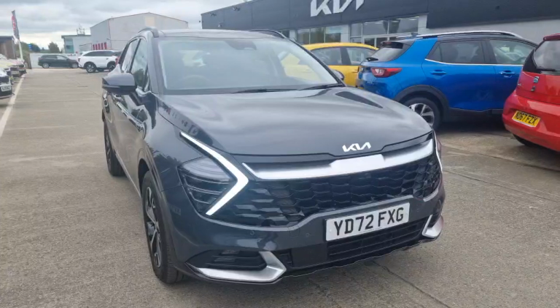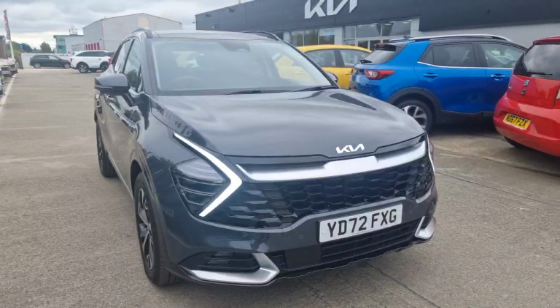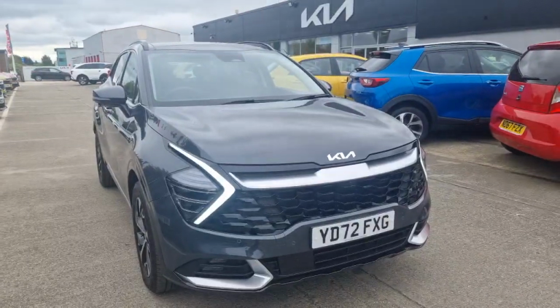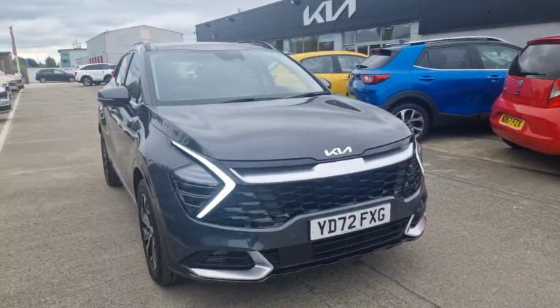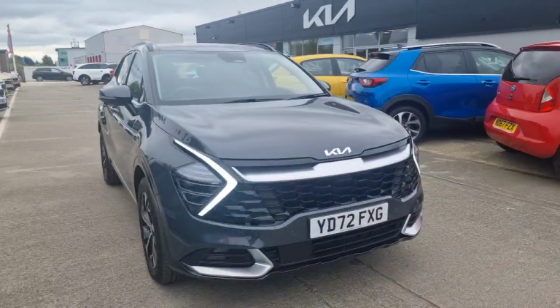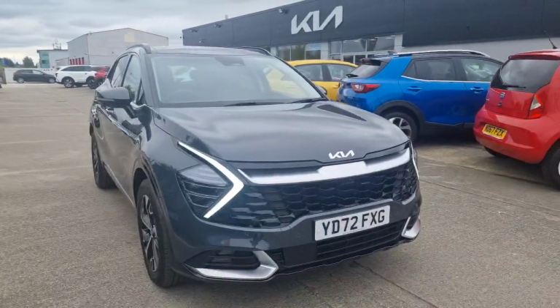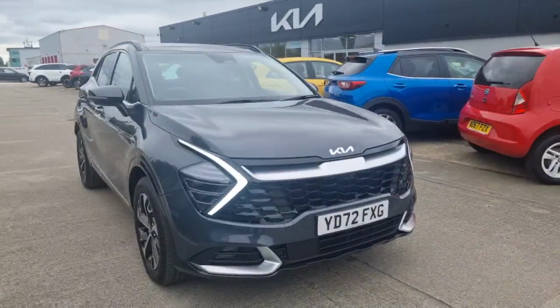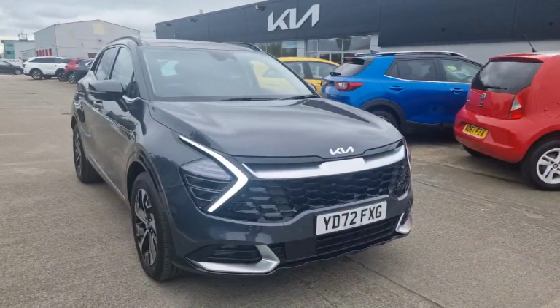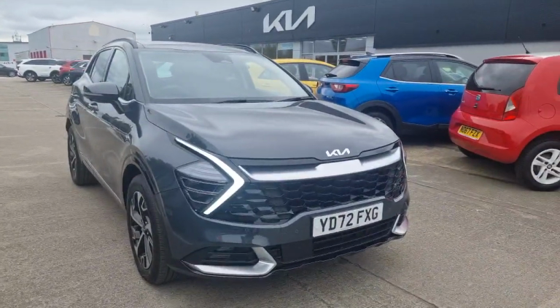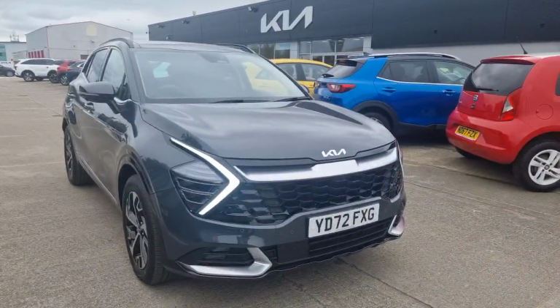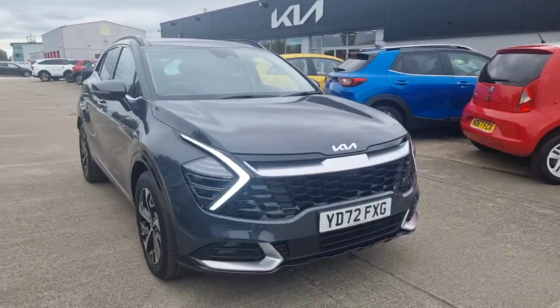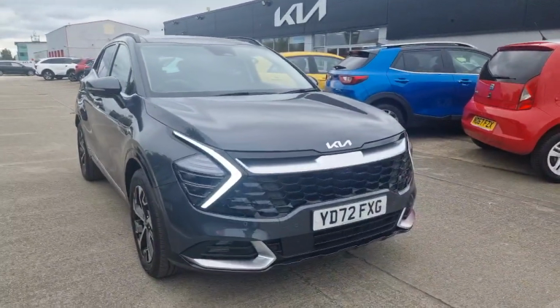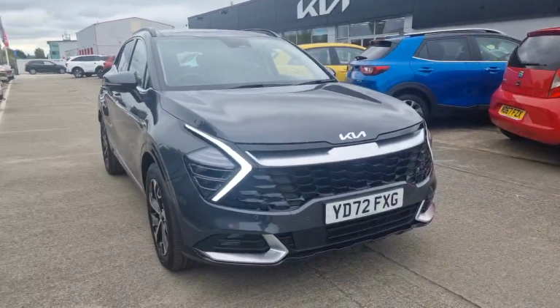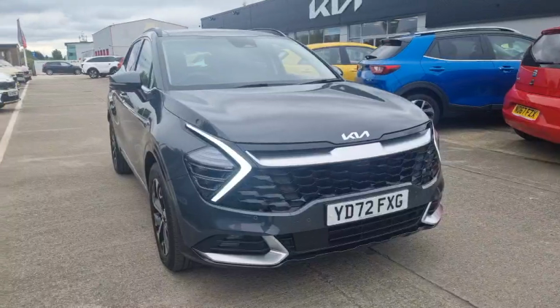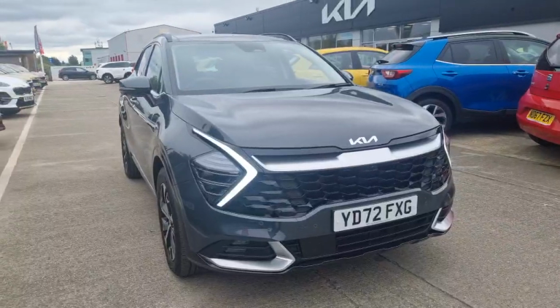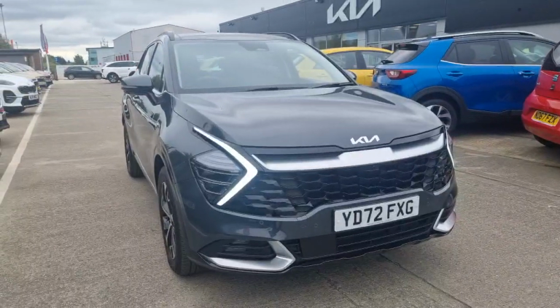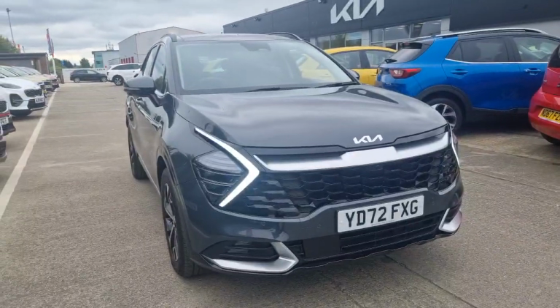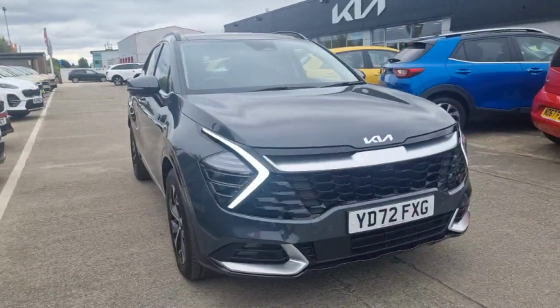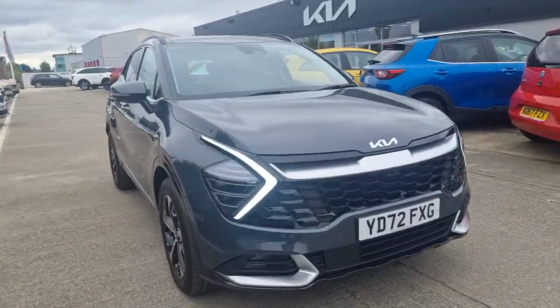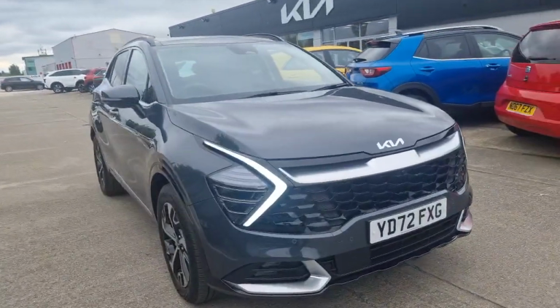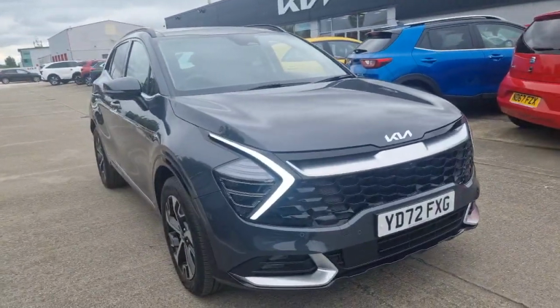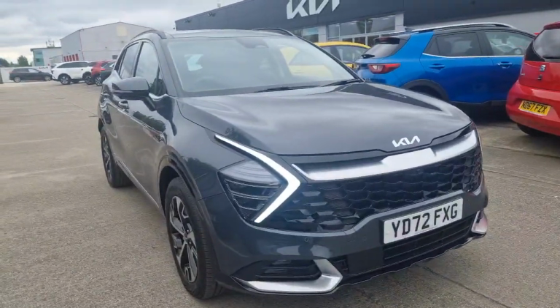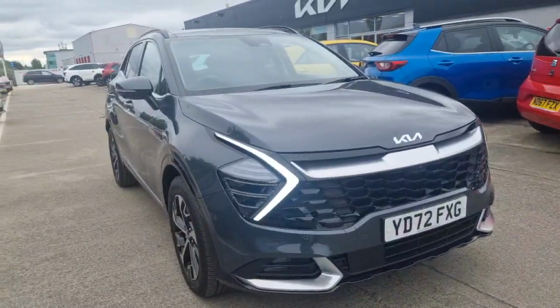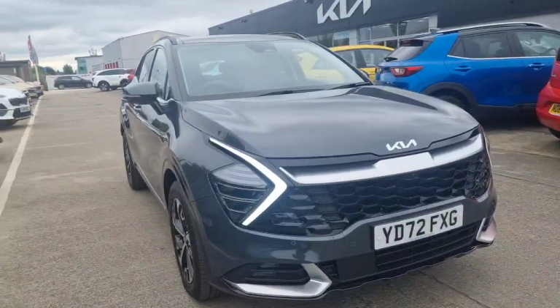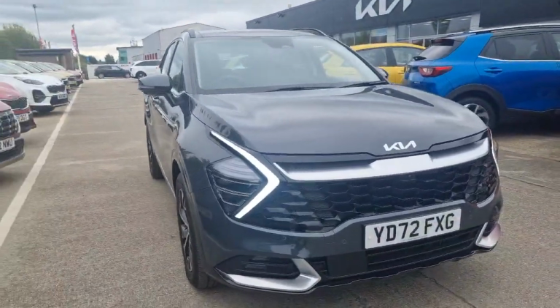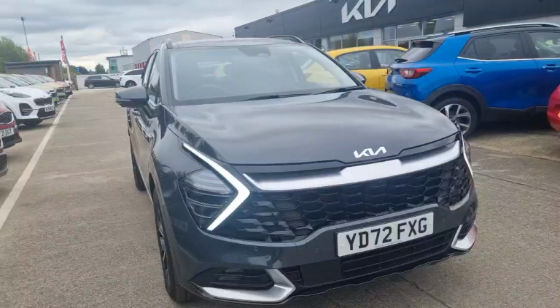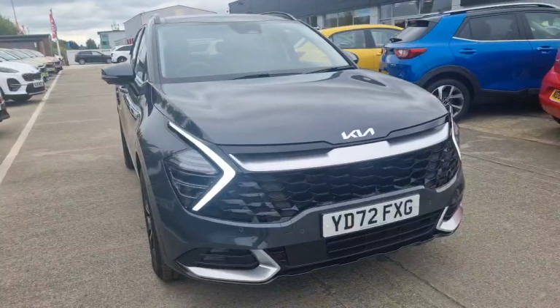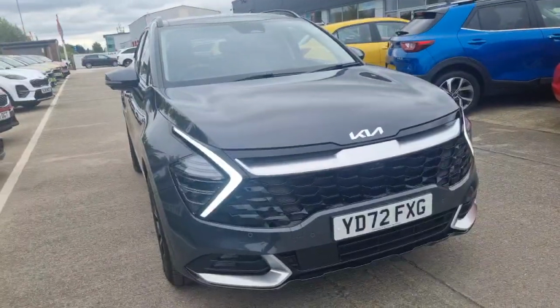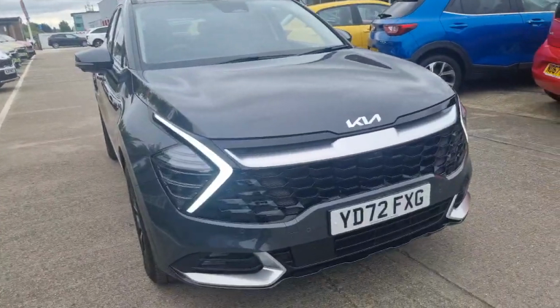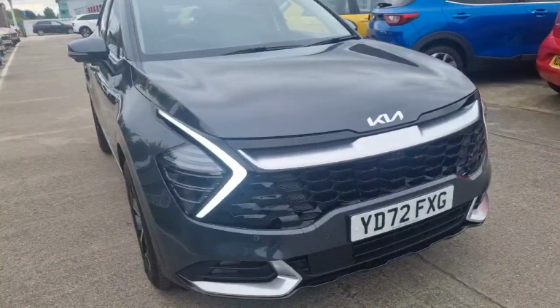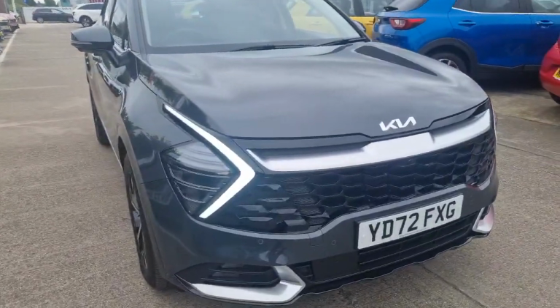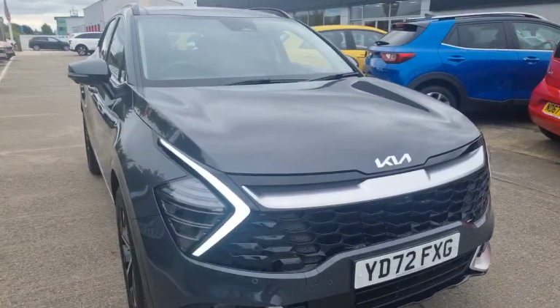Hi guys, welcome to Upton Kia. I've got a 72 plate Kia Sportage 4 with just under 13,000 miles. This is a 1.6 petrol automatic self-charging hybrid with 226 brake horsepower. Being the self-charging hybrid, the electric motor will click in and out itself.